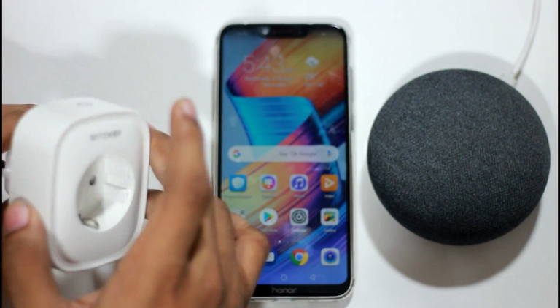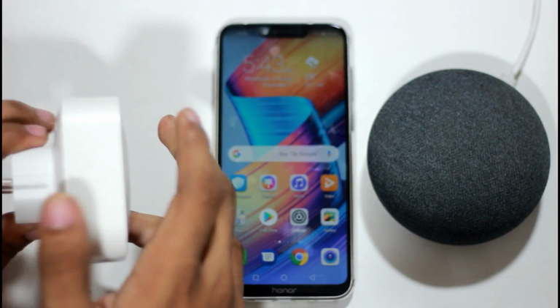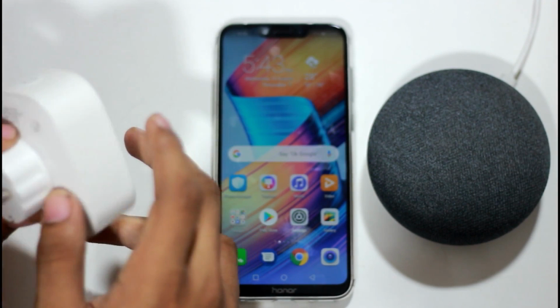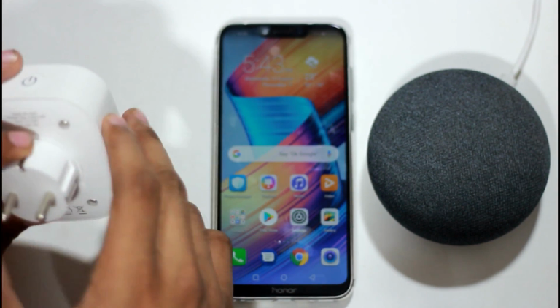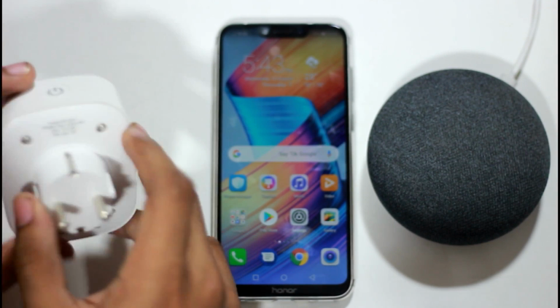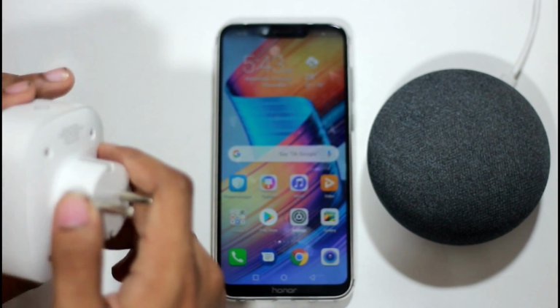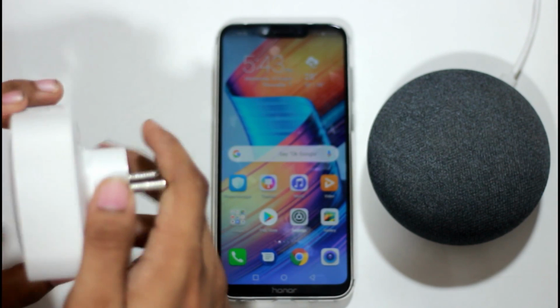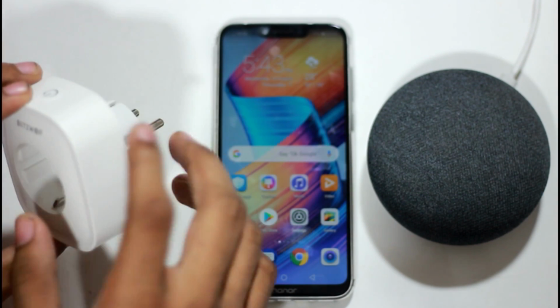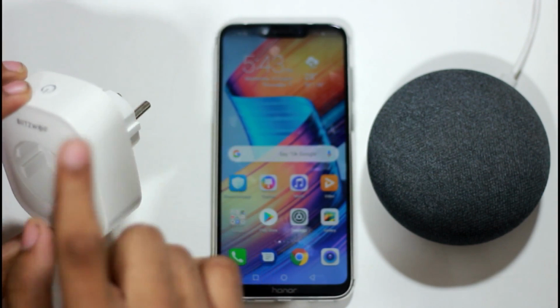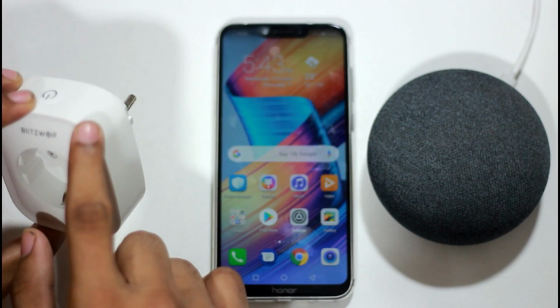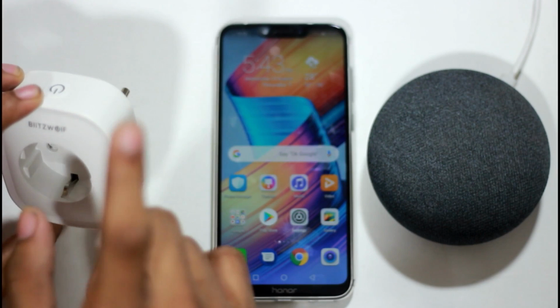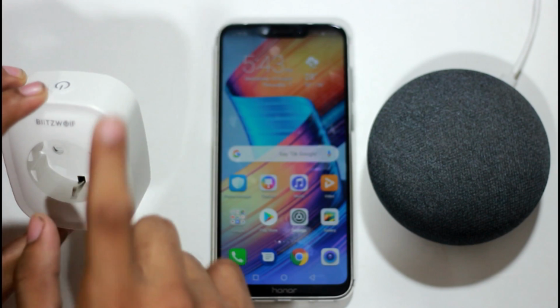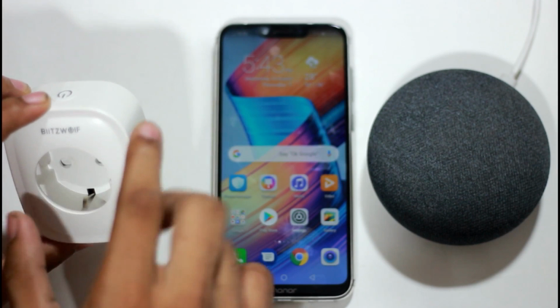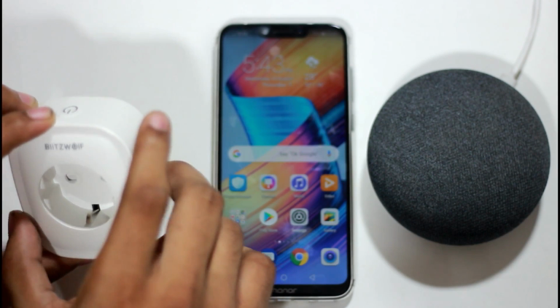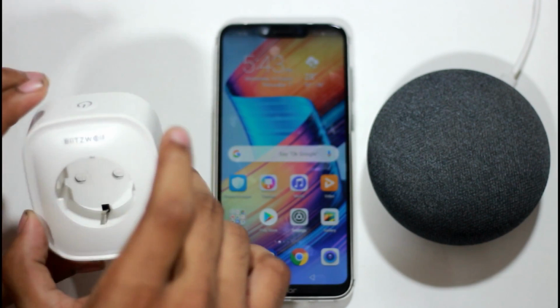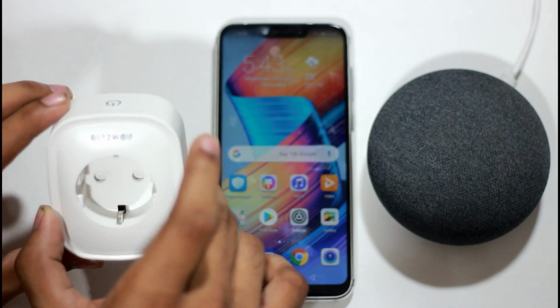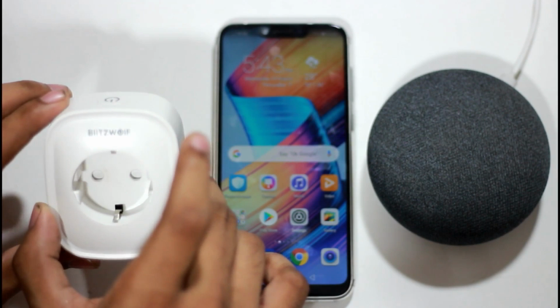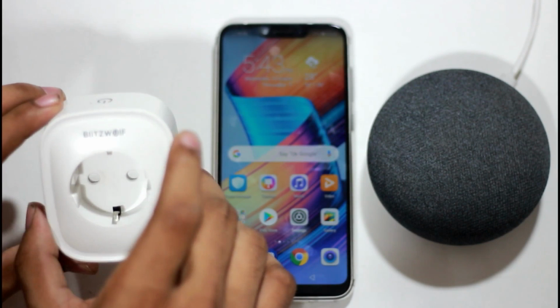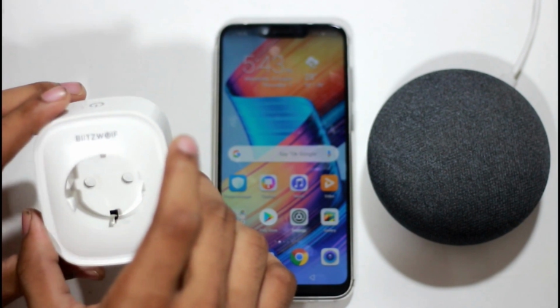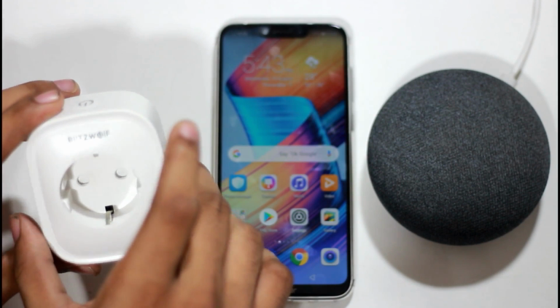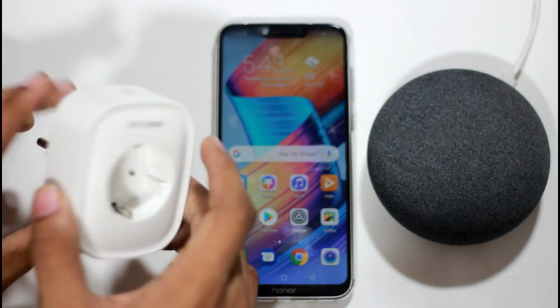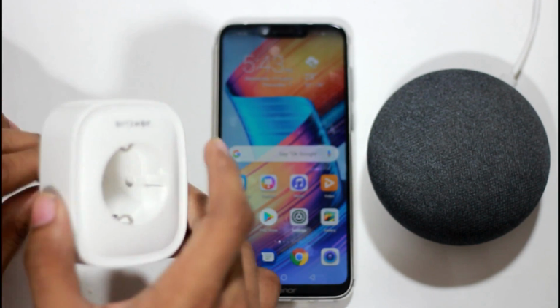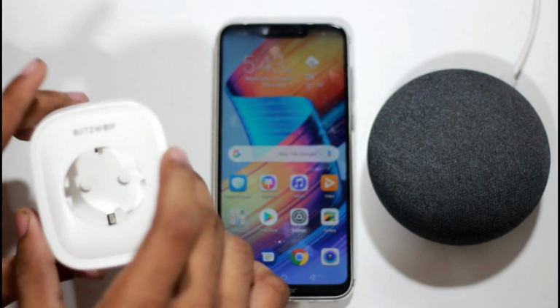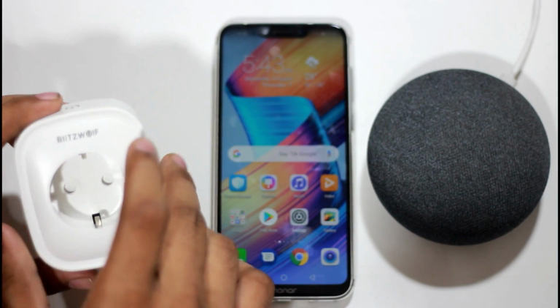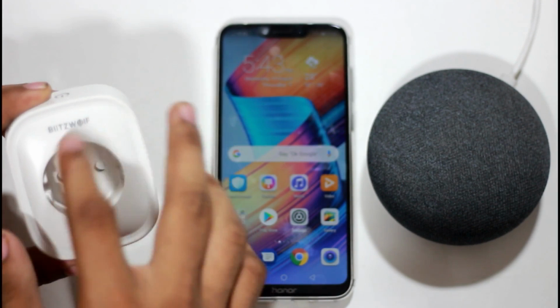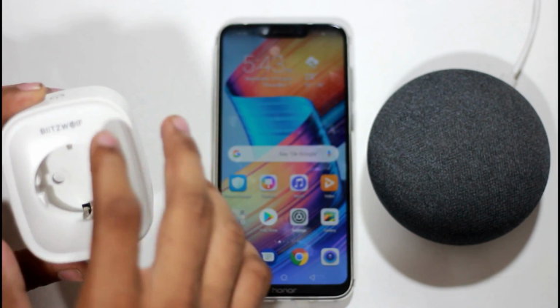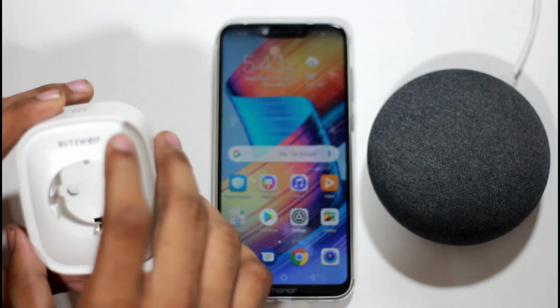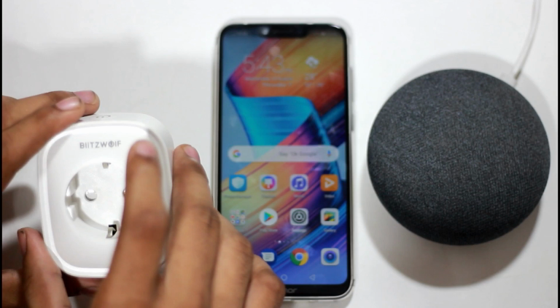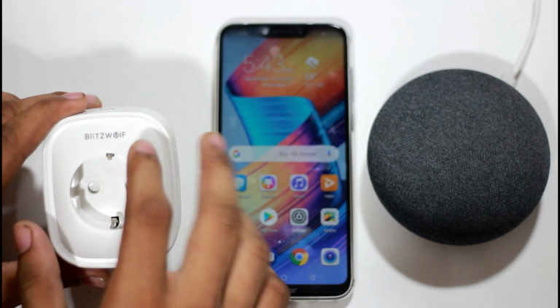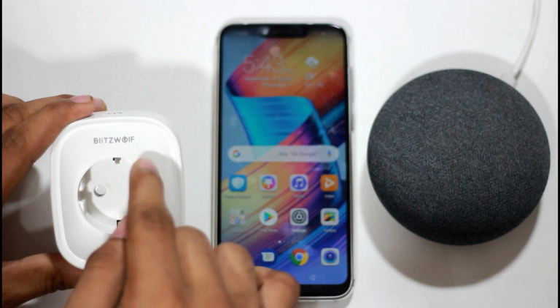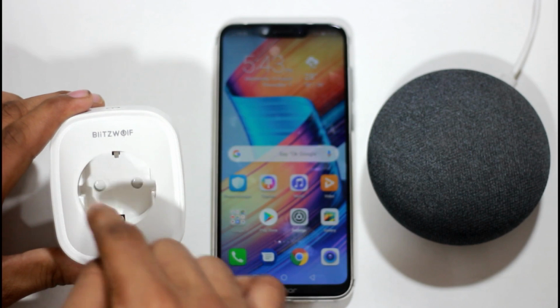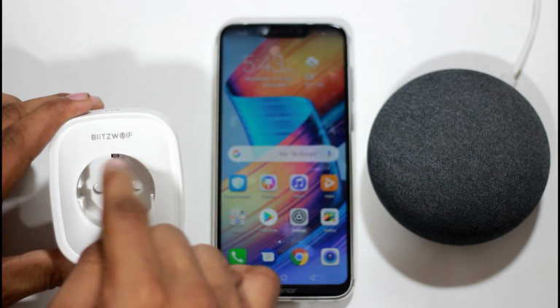This is a smart power socket. It is a very small one. It is only 760 or 800 rupees. We can use this power socket.